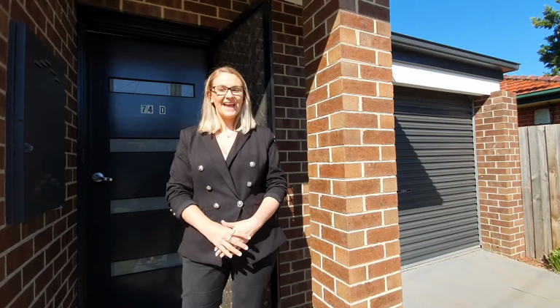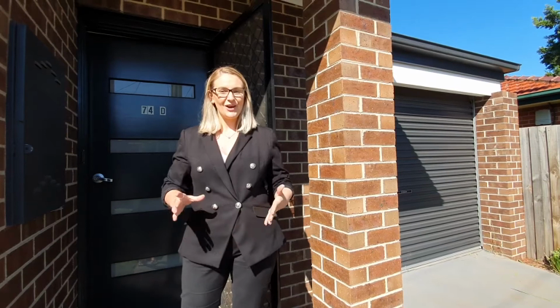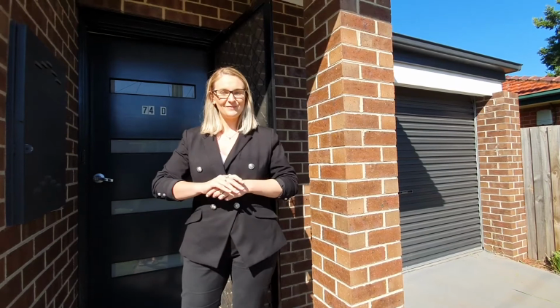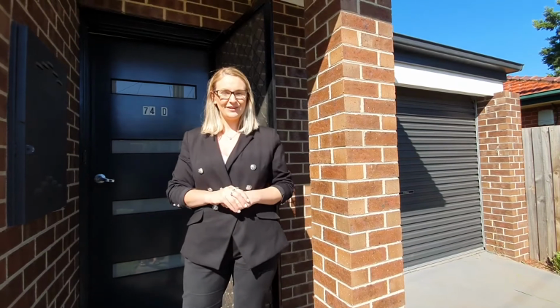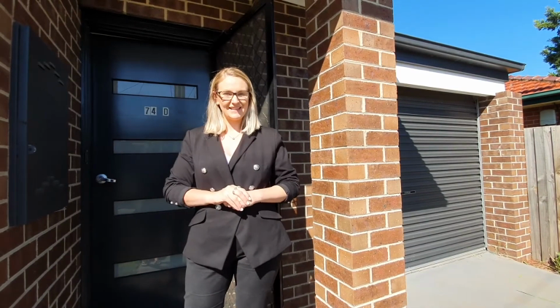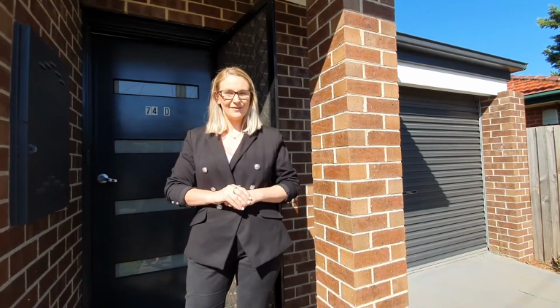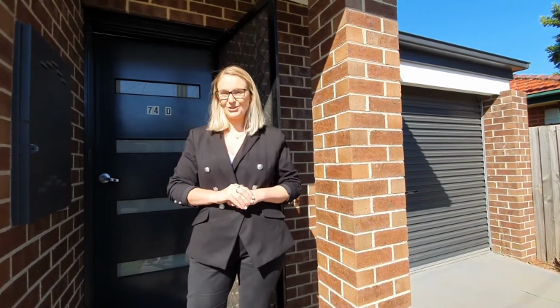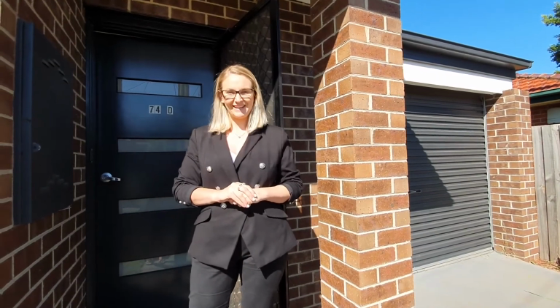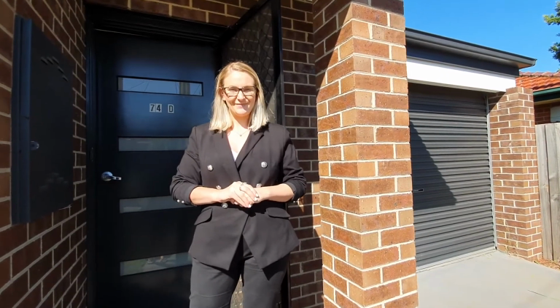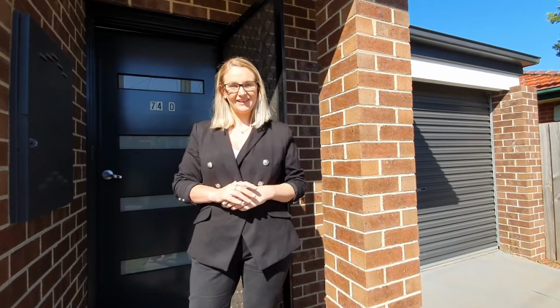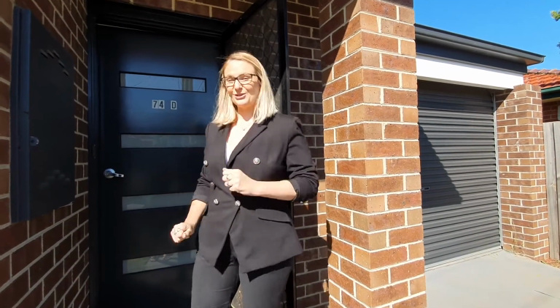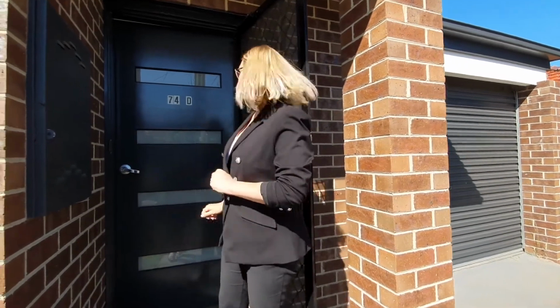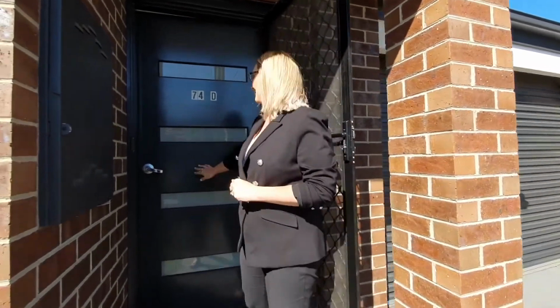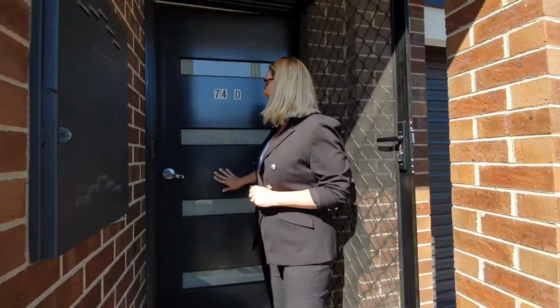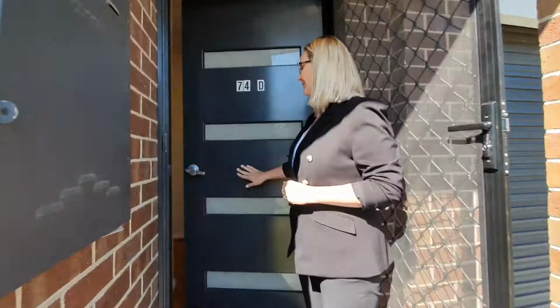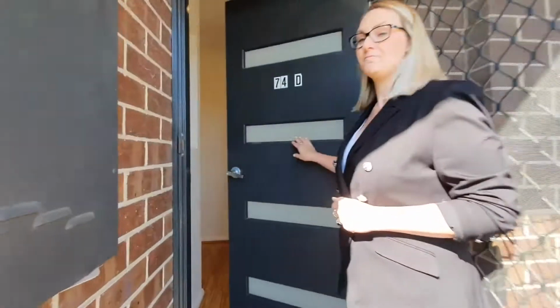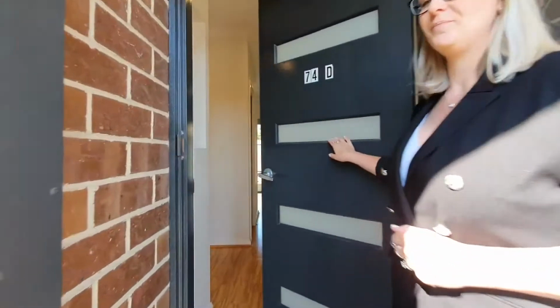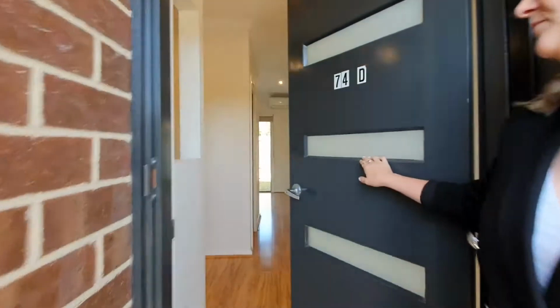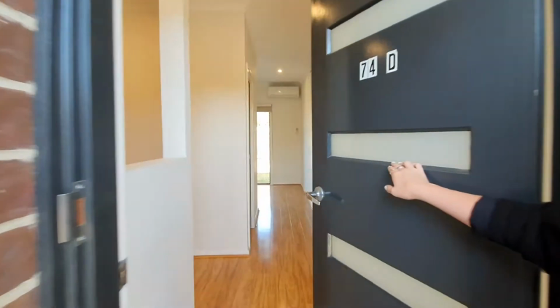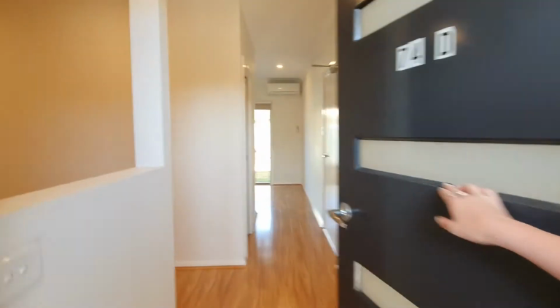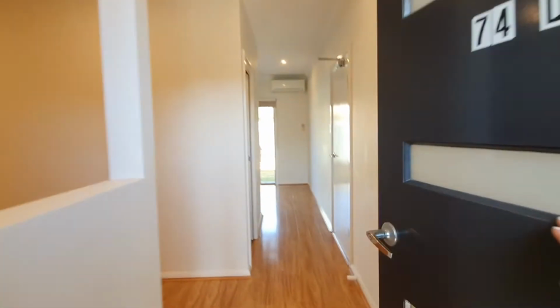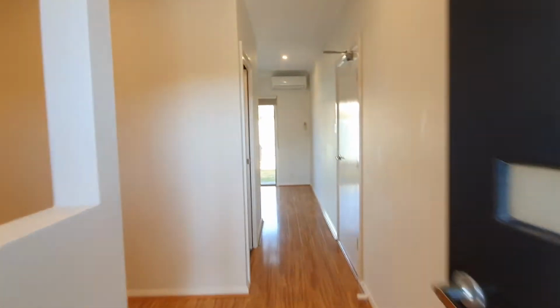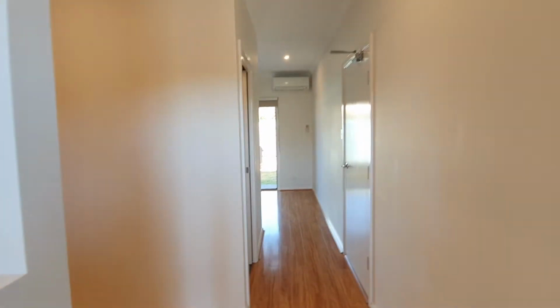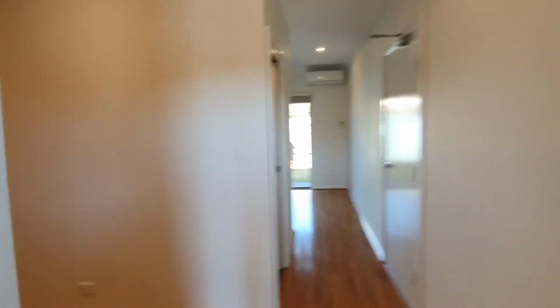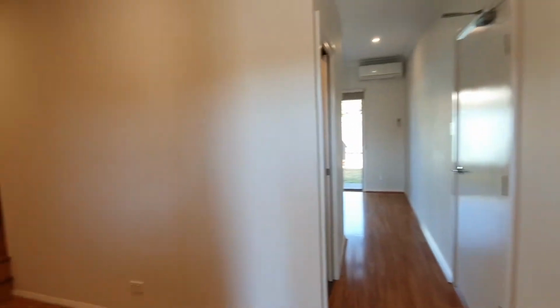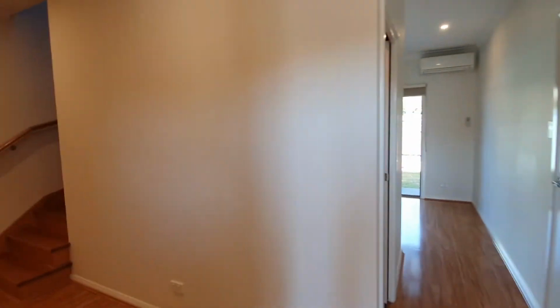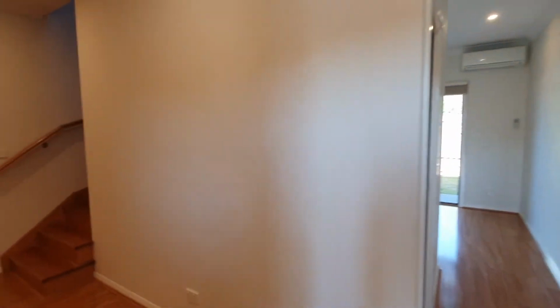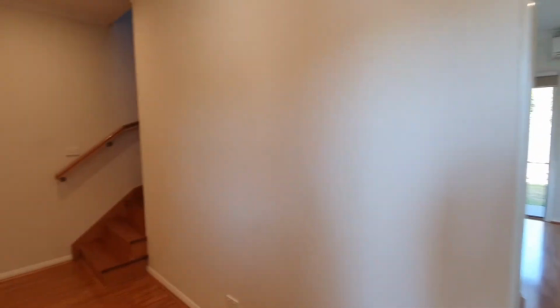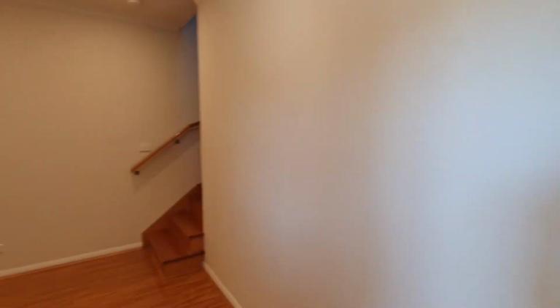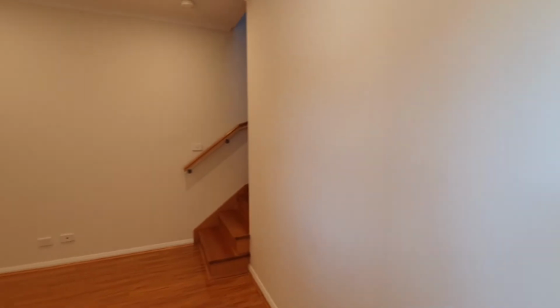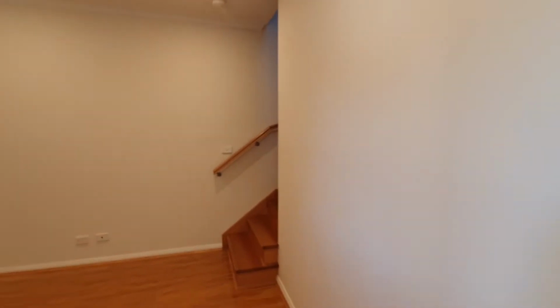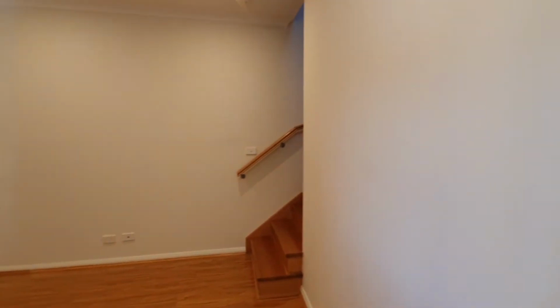Hello and welcome to 74D Fulton Street in Clayton. Let's have a look. As we enter, we find the lounge.